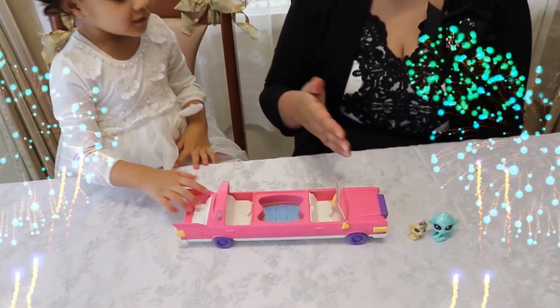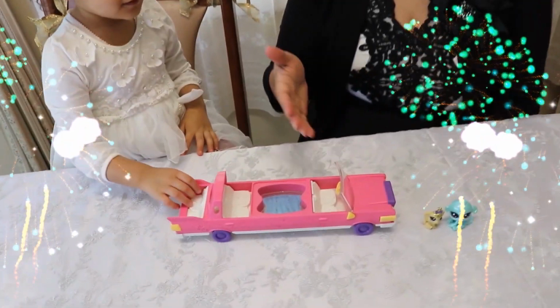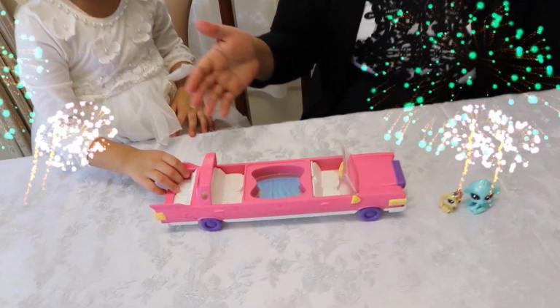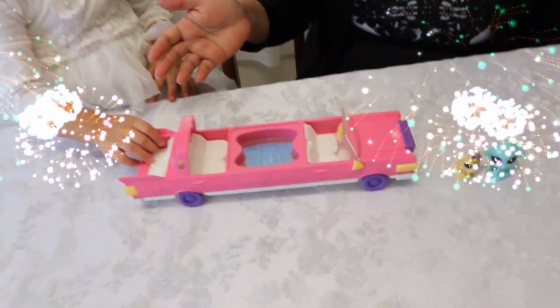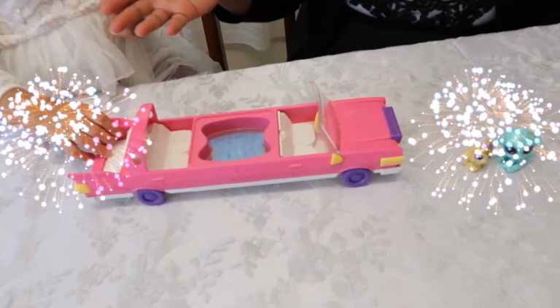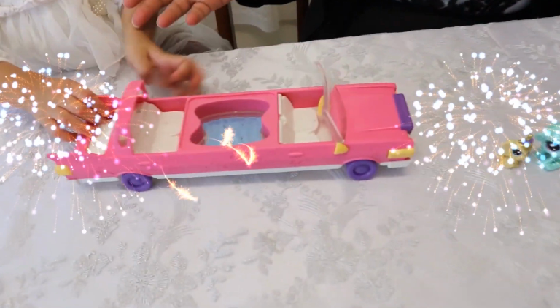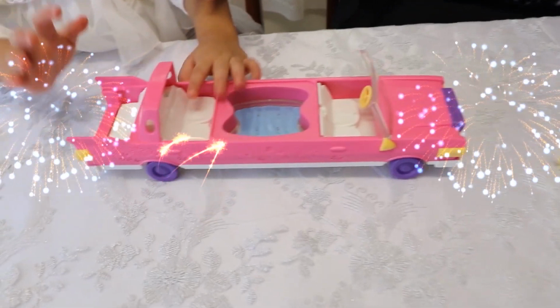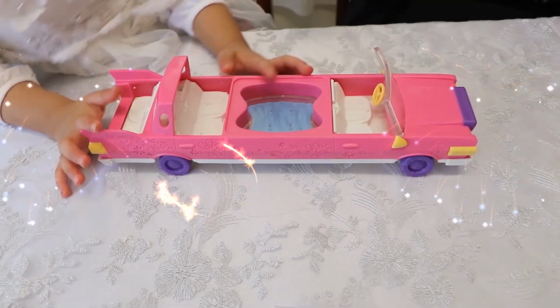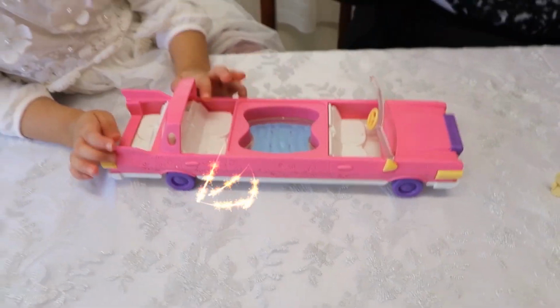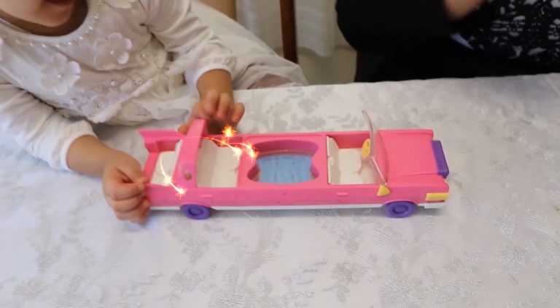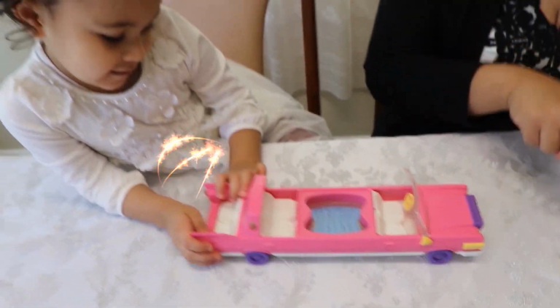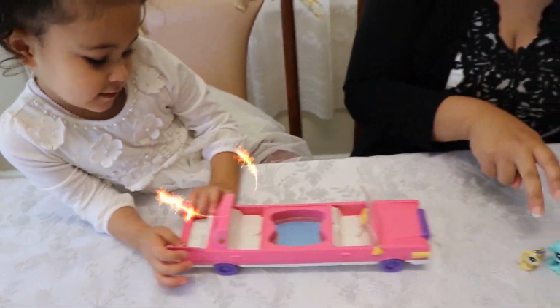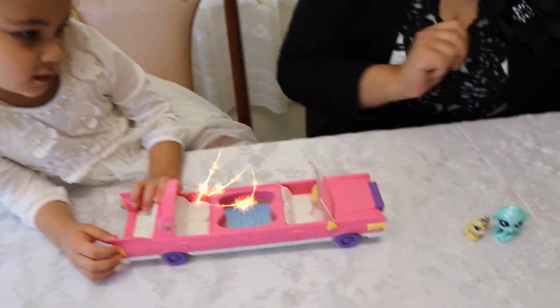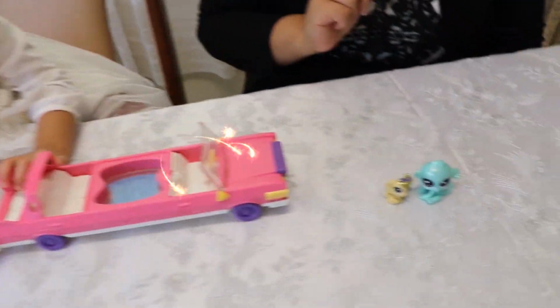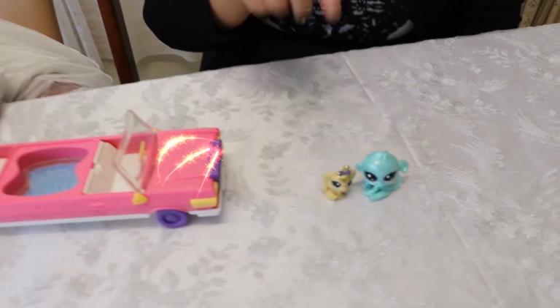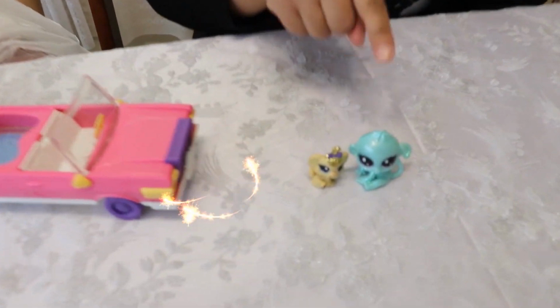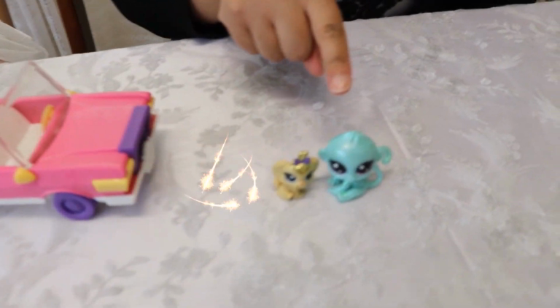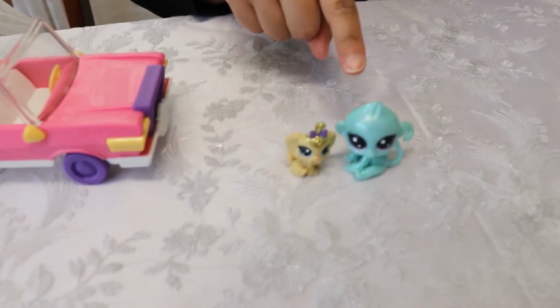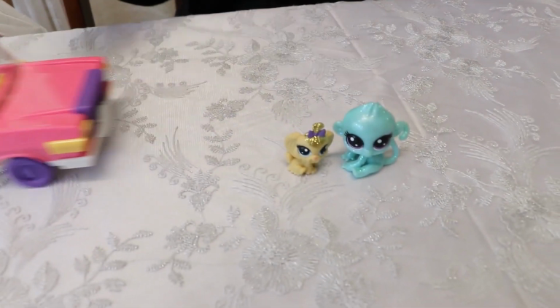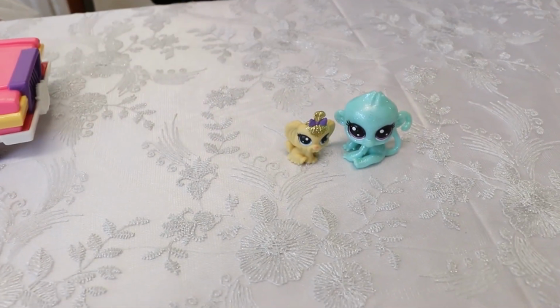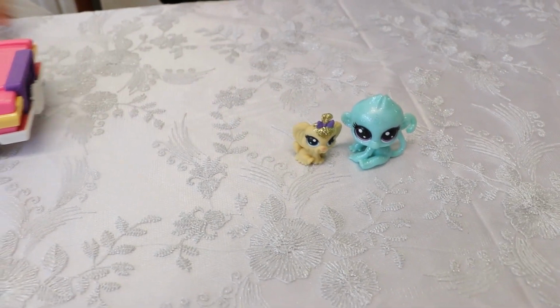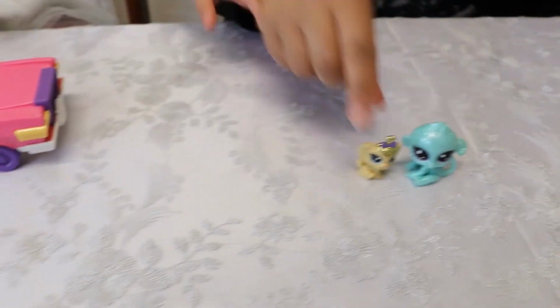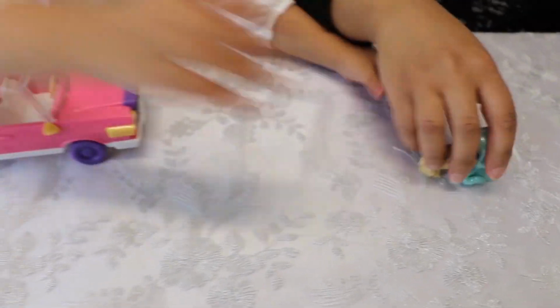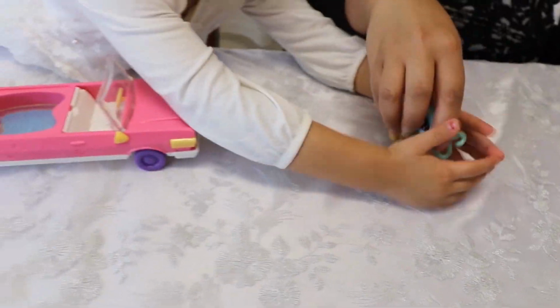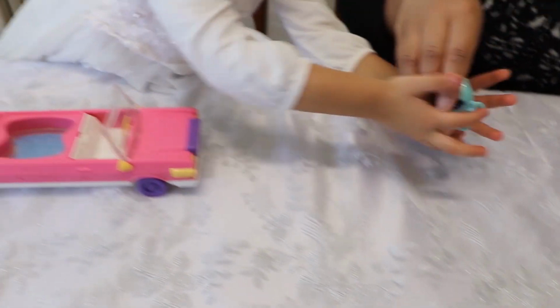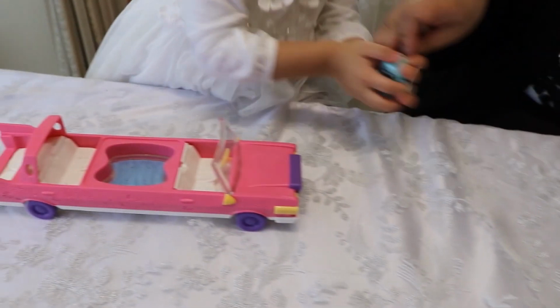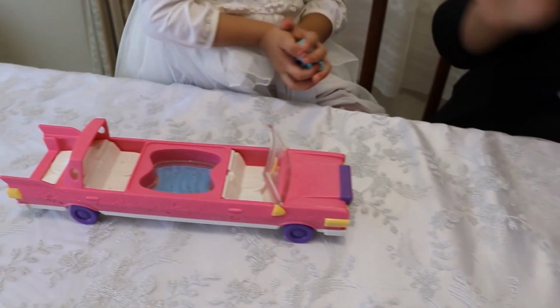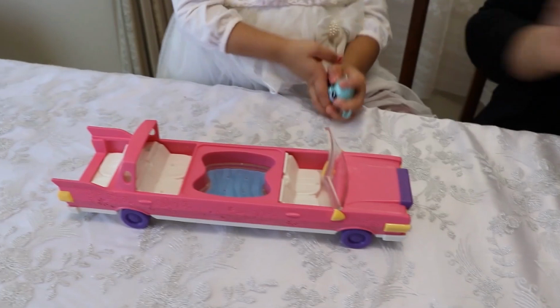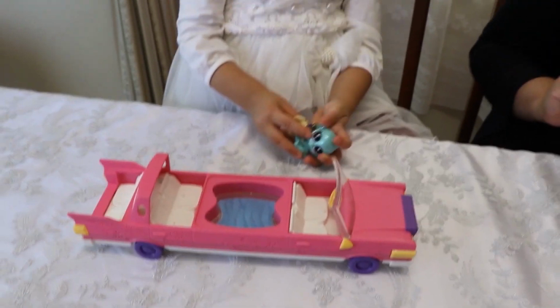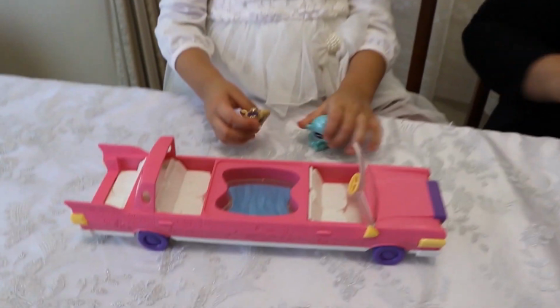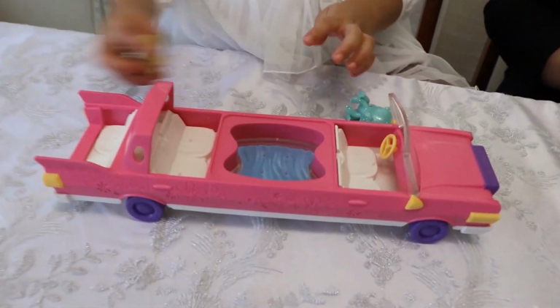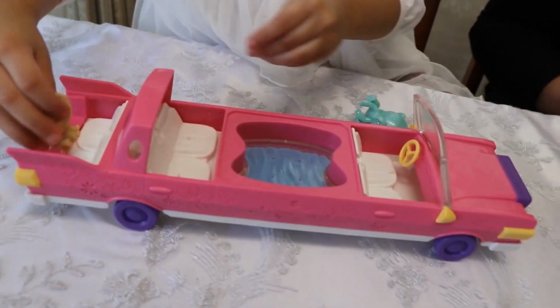Here we have the beautiful limousine and we have two little pets here. Do you want to now put the pets in the car? Yeah, okay, here you go. Ariana is going to pop the pets in the limousine.